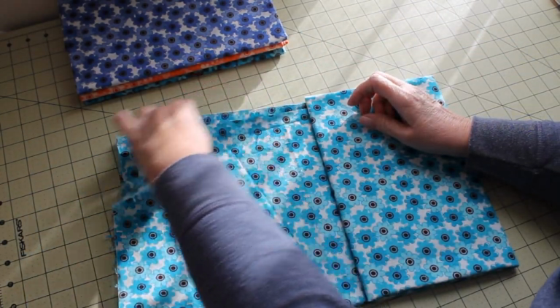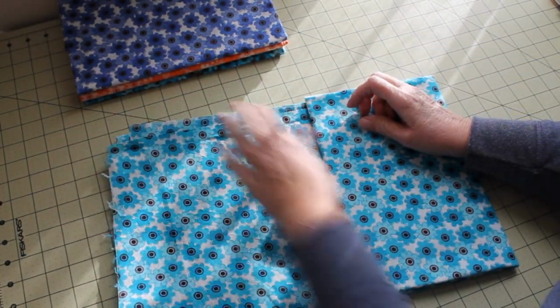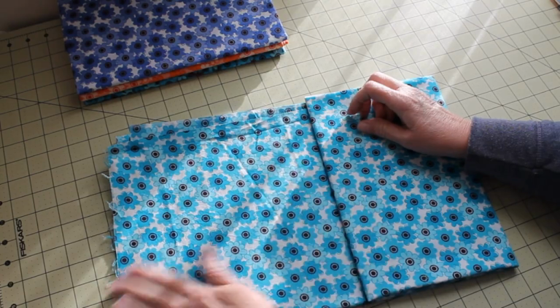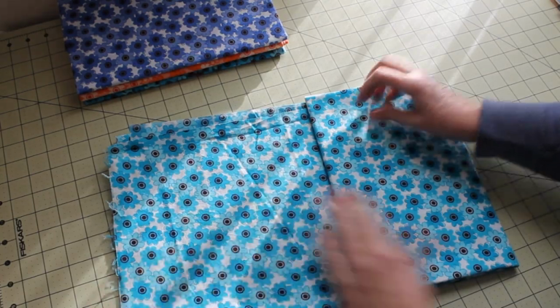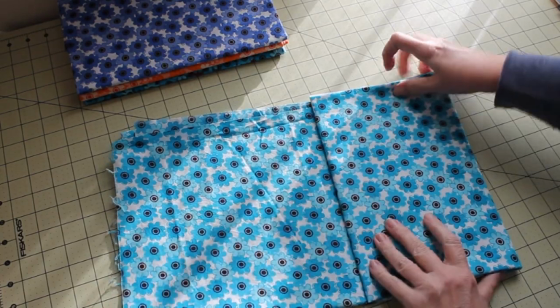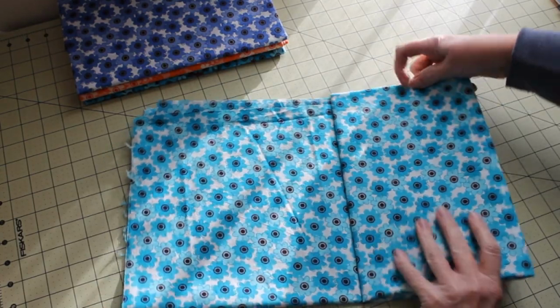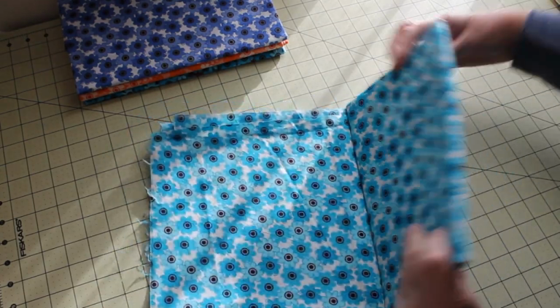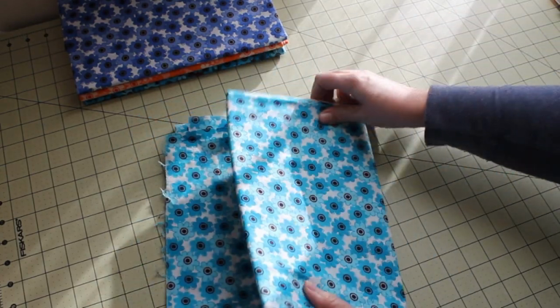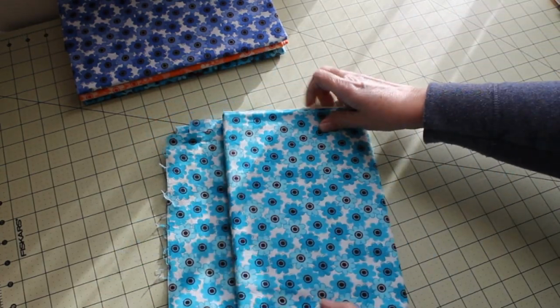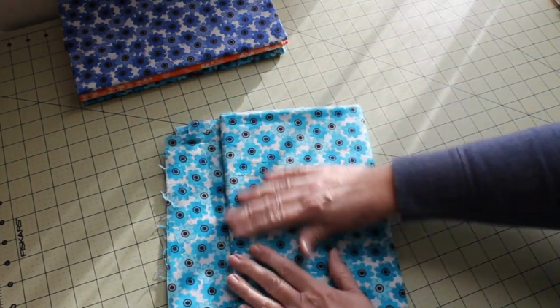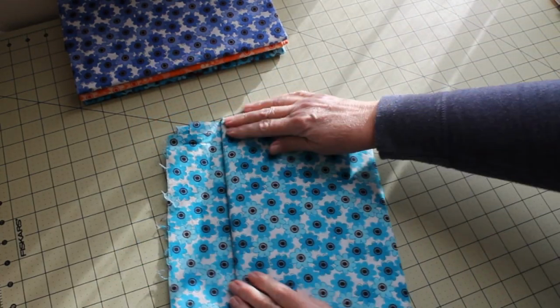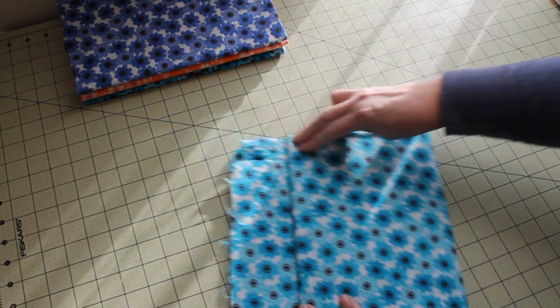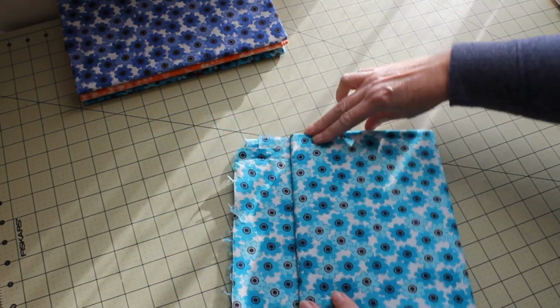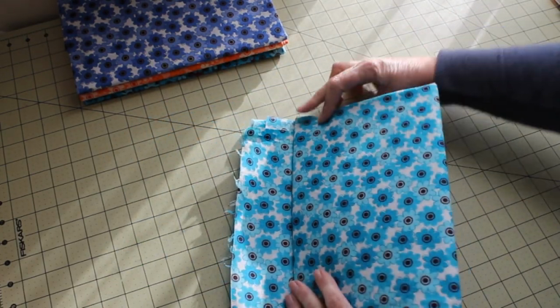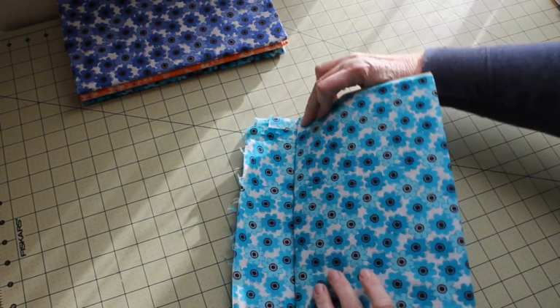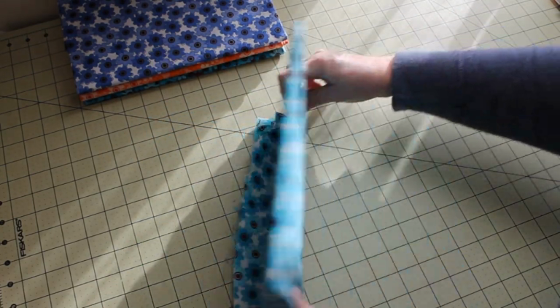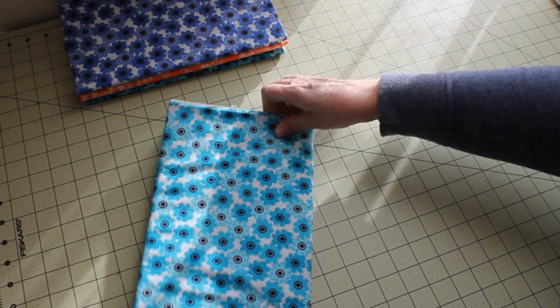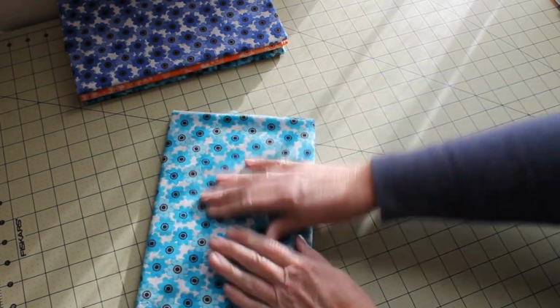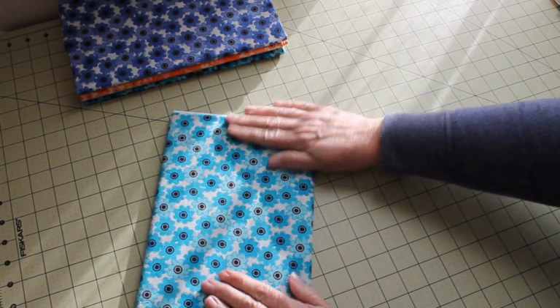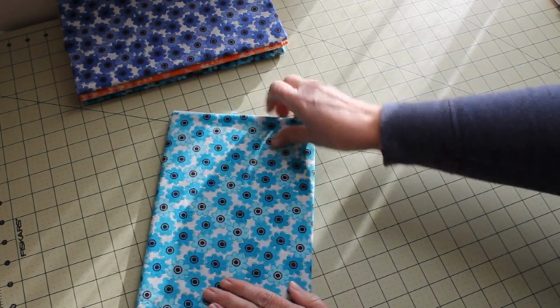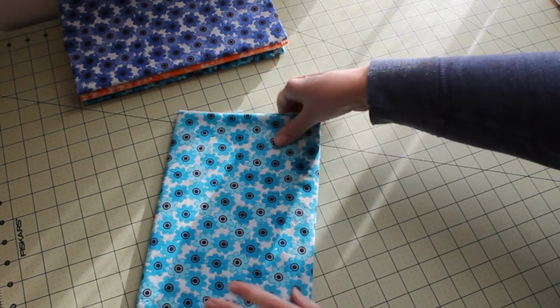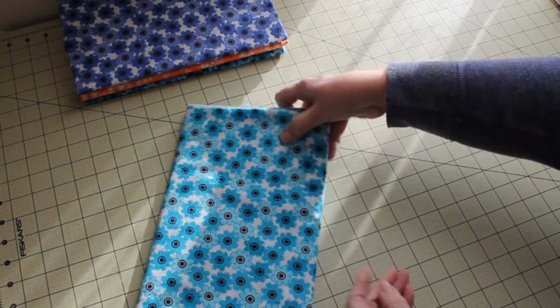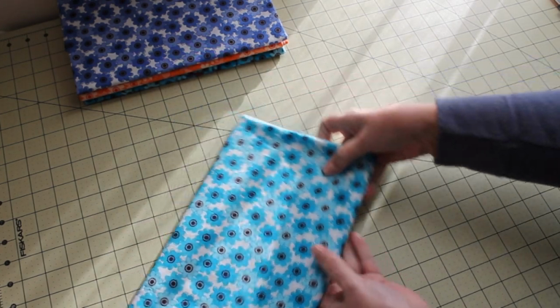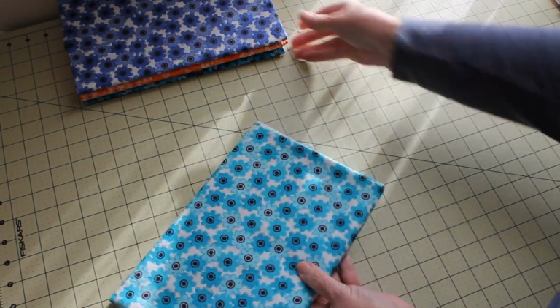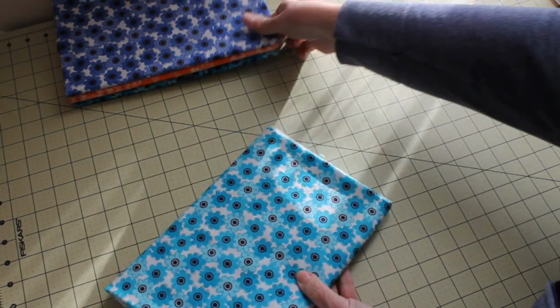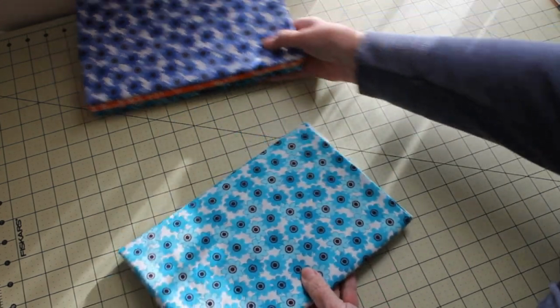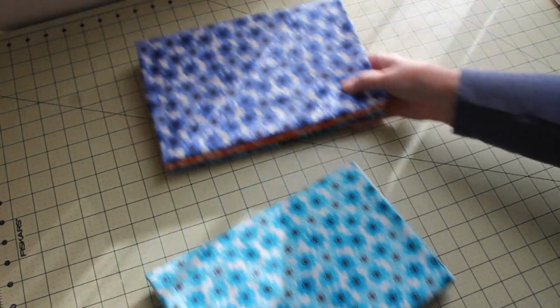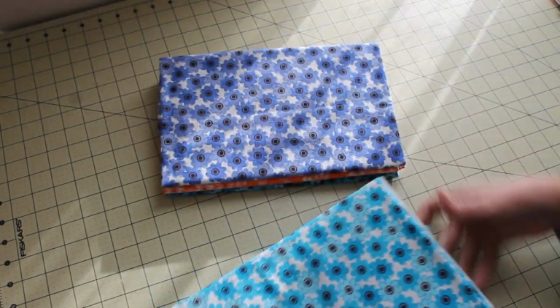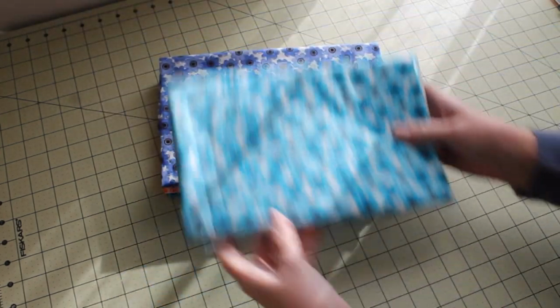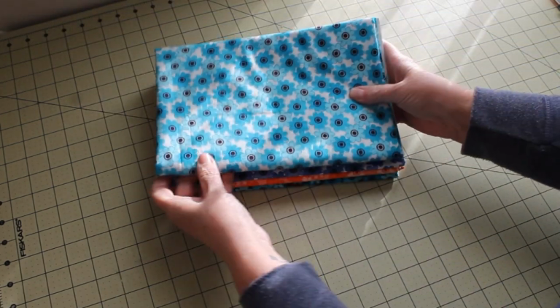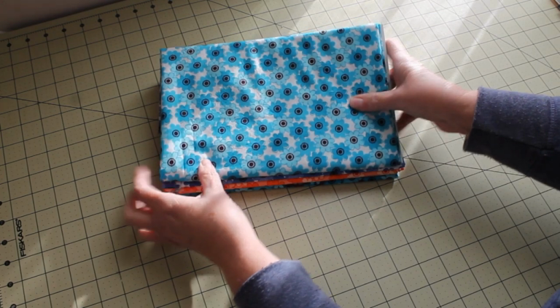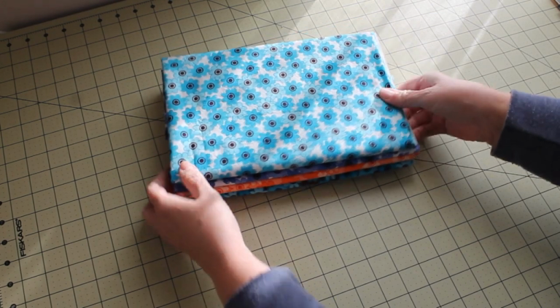When we get to the end, we're going to fold the rest of what's left over and stick it underneath. Then stack it with your other fabrics — a nice, neat, organized way to store fabrics.